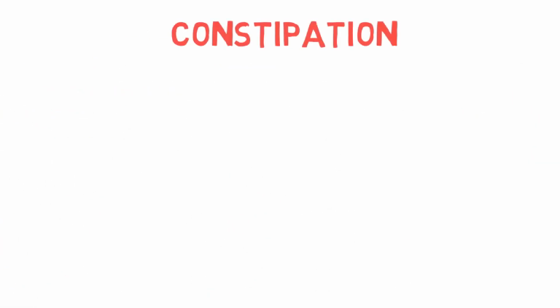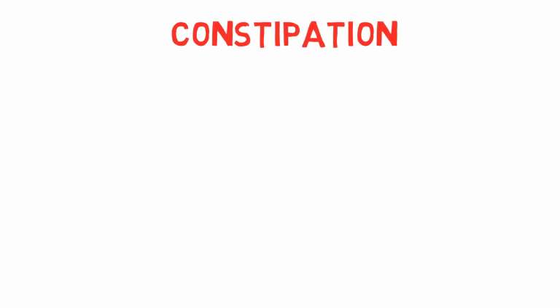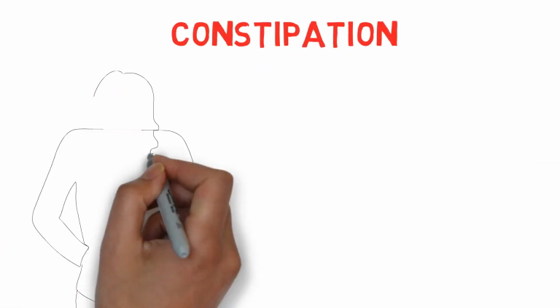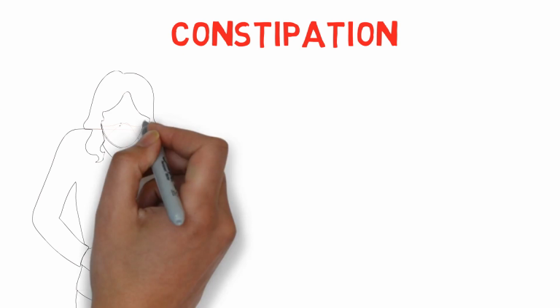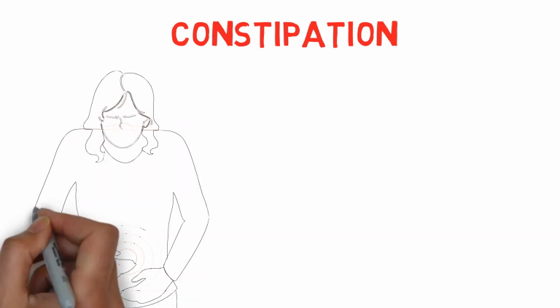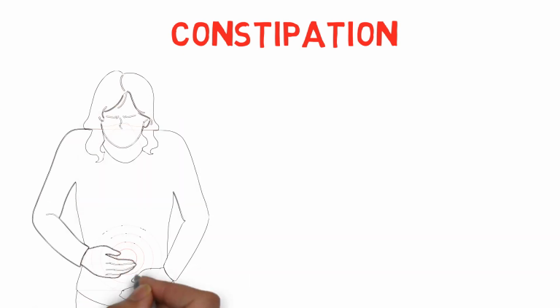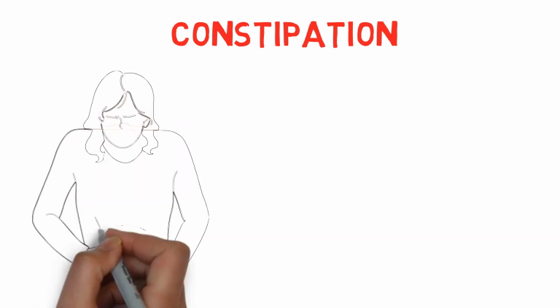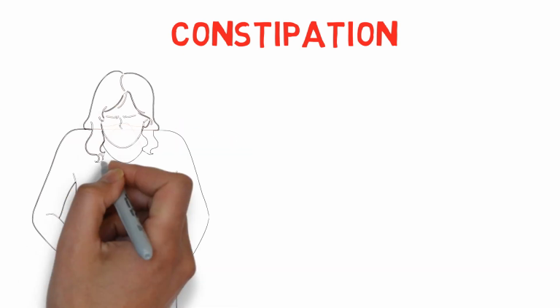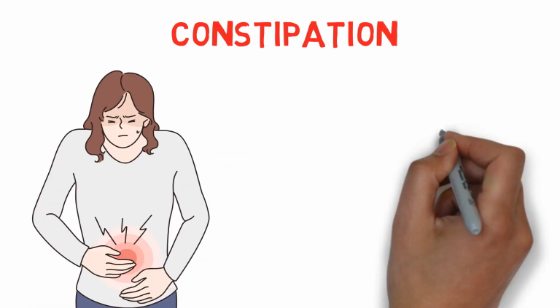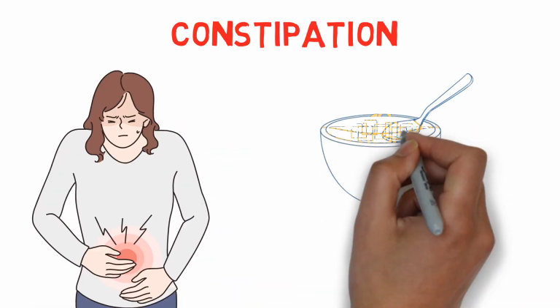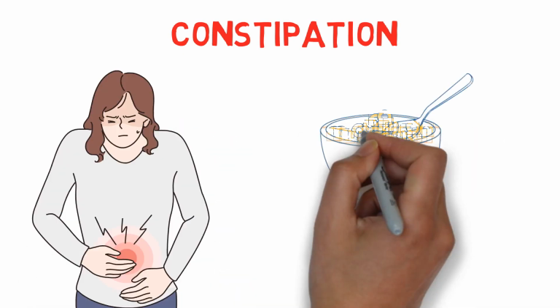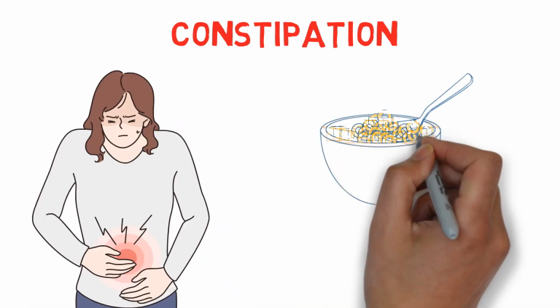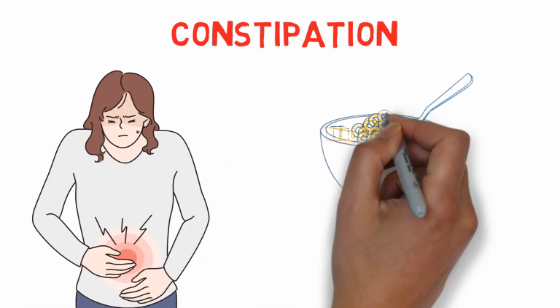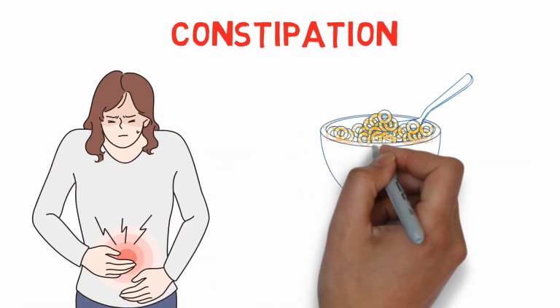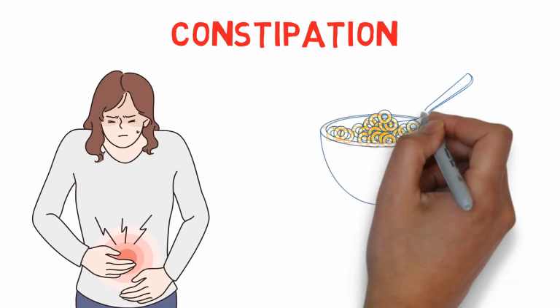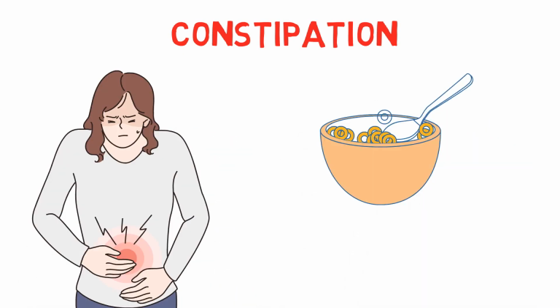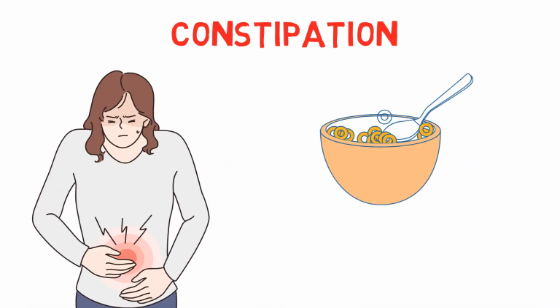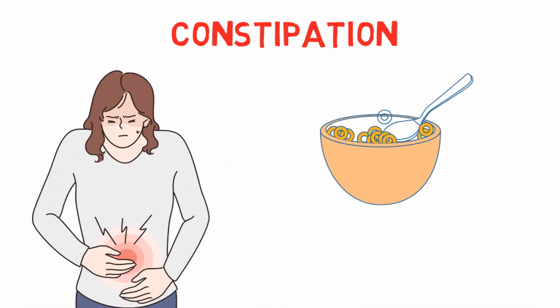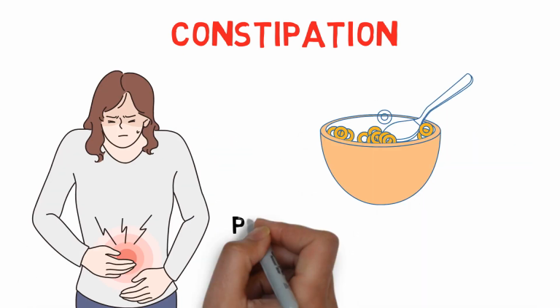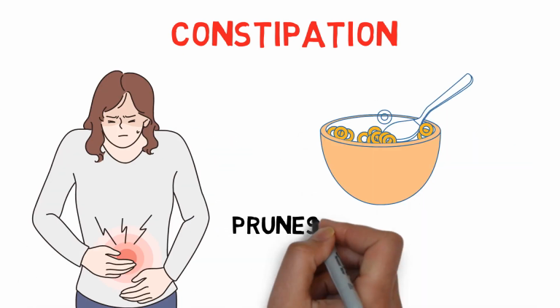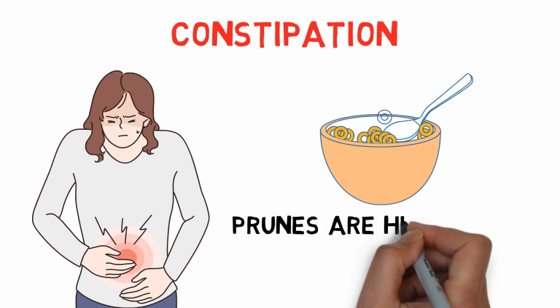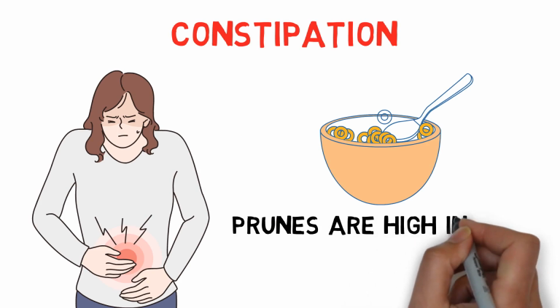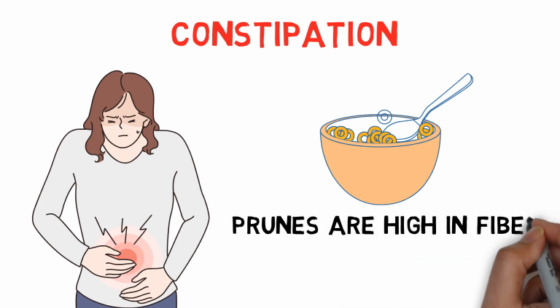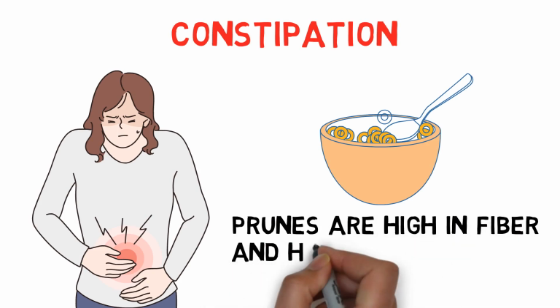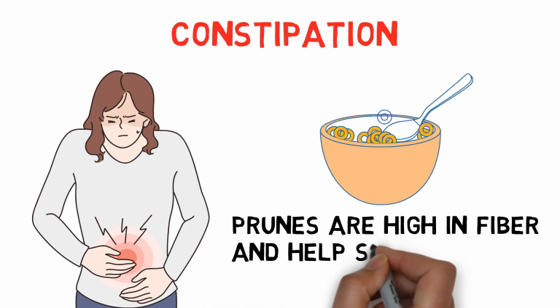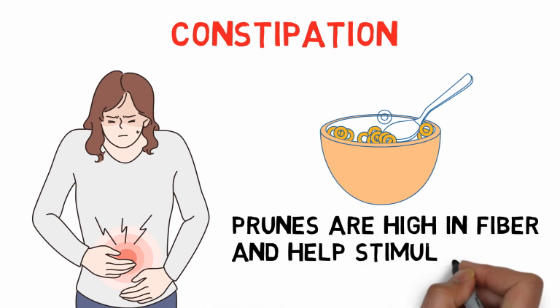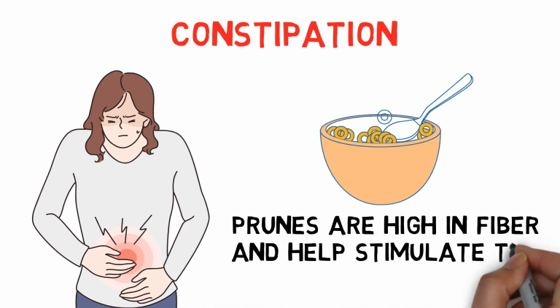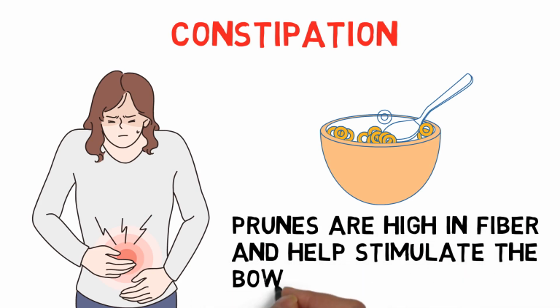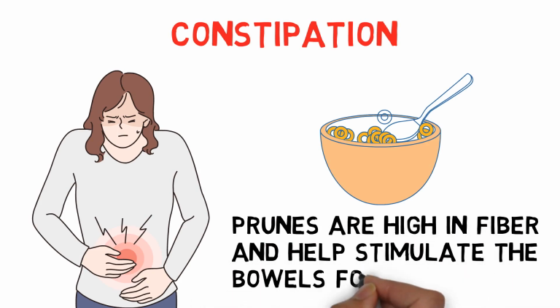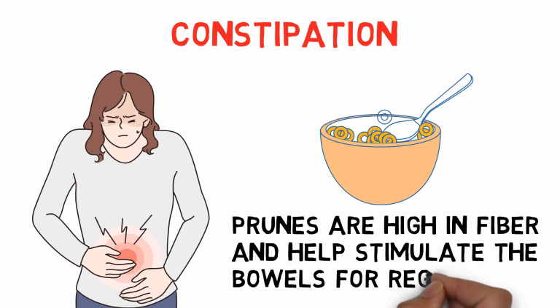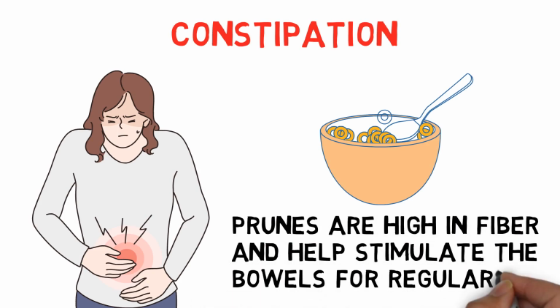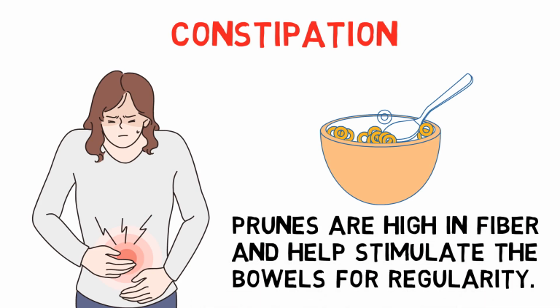Constipation: For constipation, try eating prunes as a snack or adding them to your breakfast cereal. Prunes are high in fiber and help stimulate the bowels for regularity.